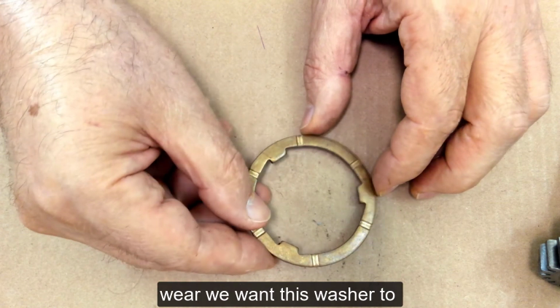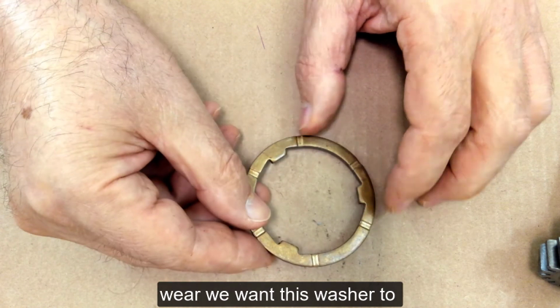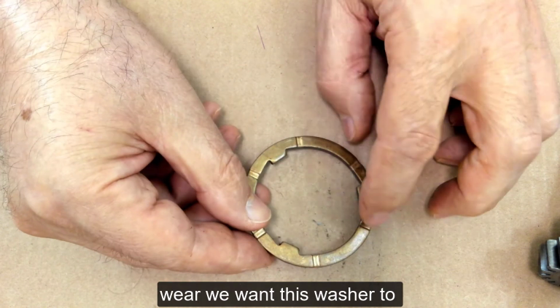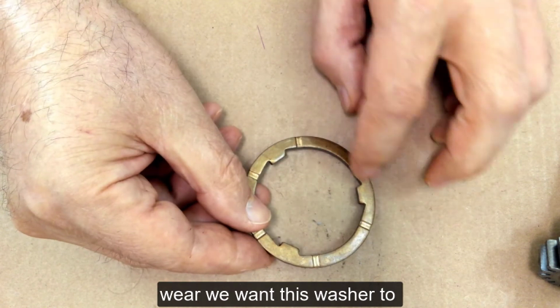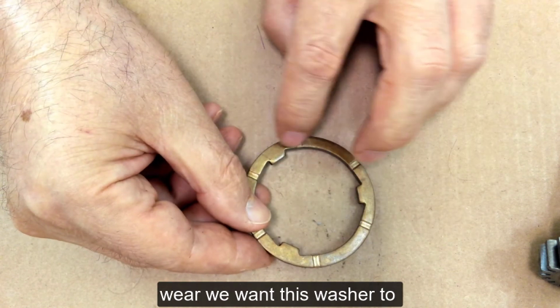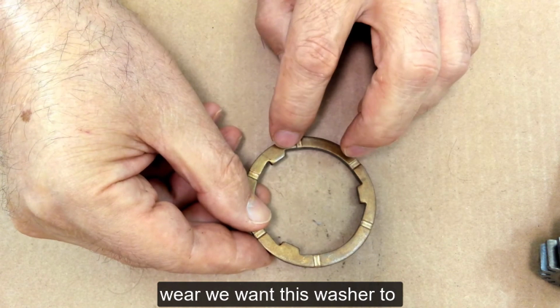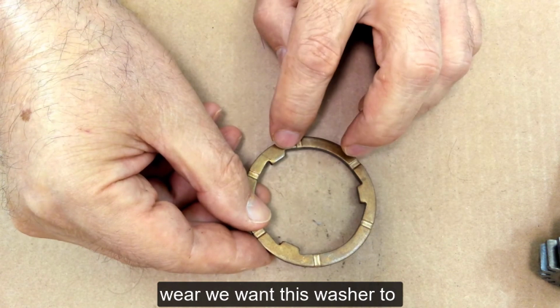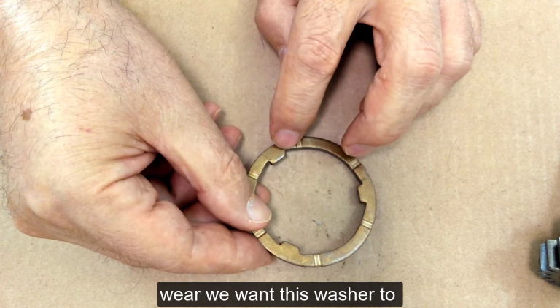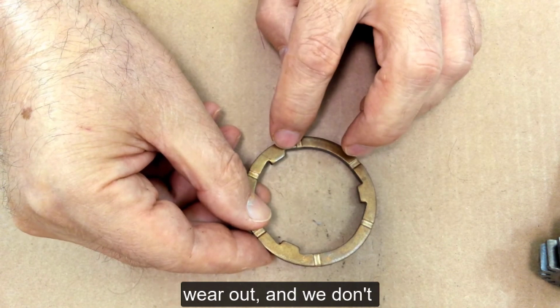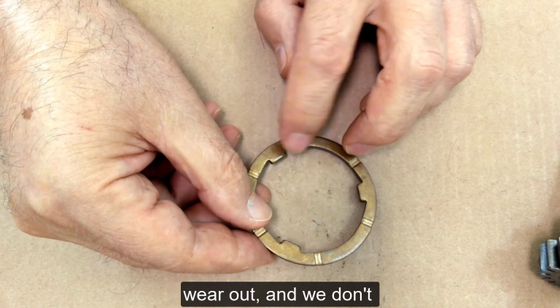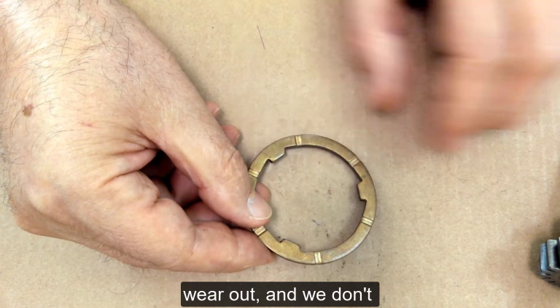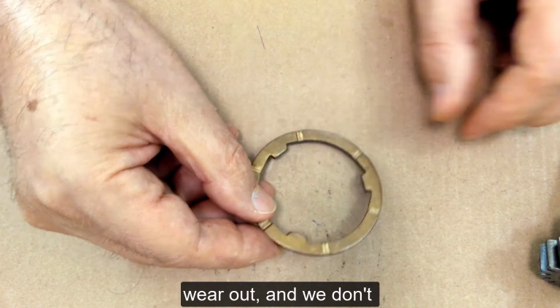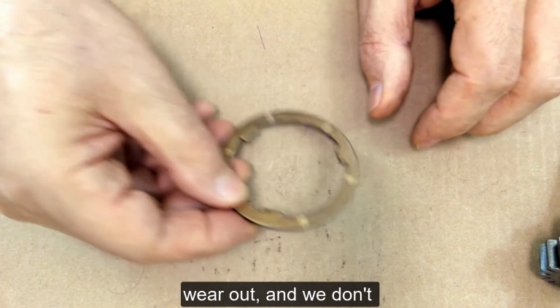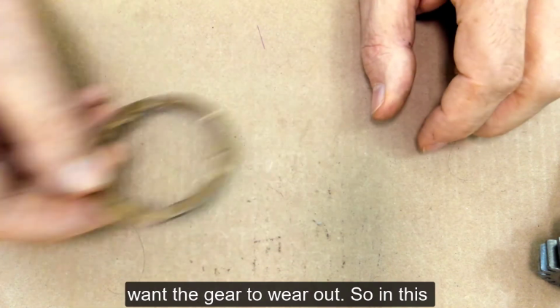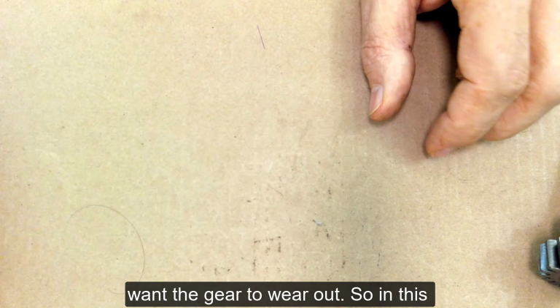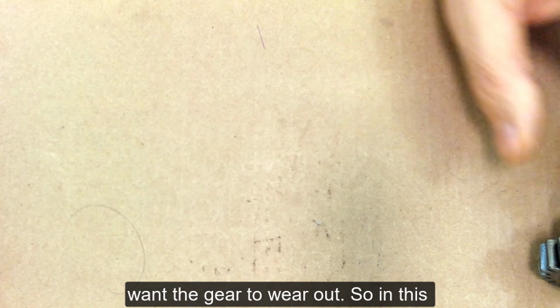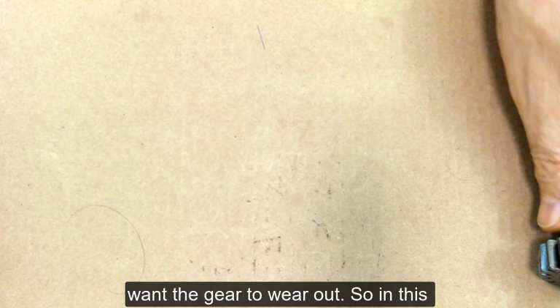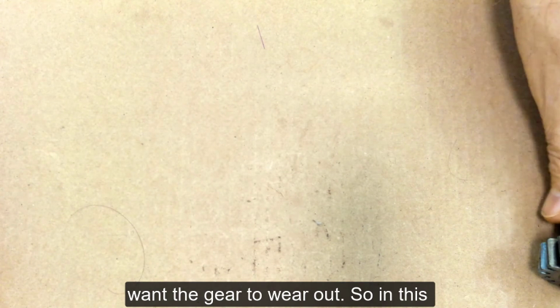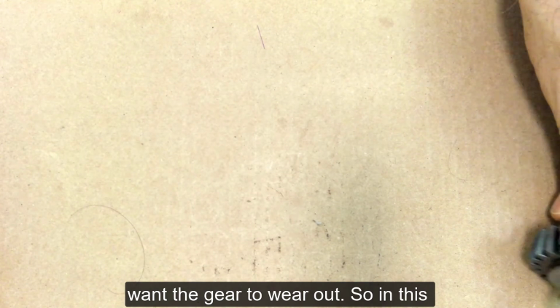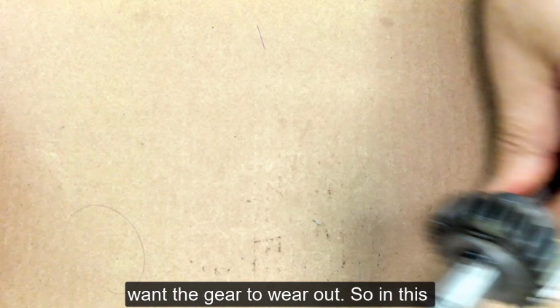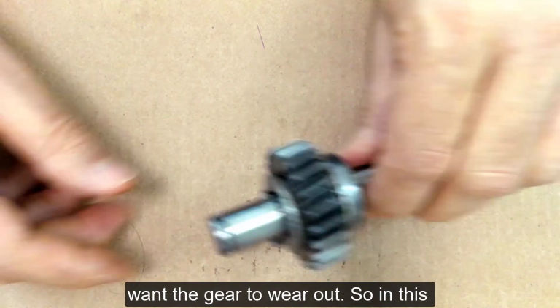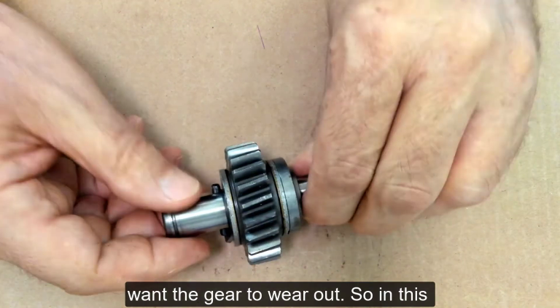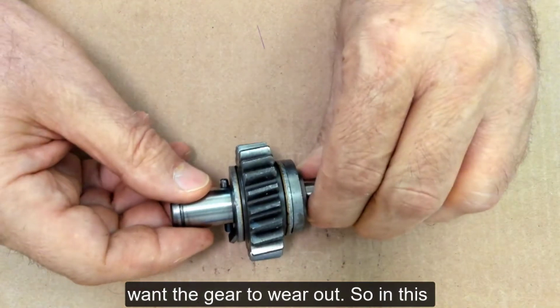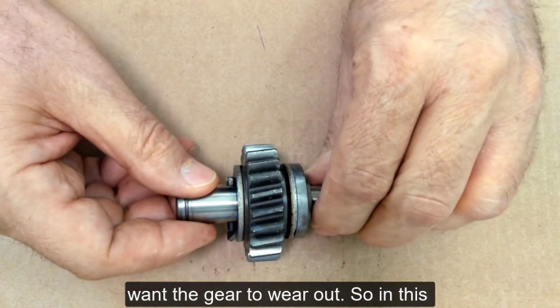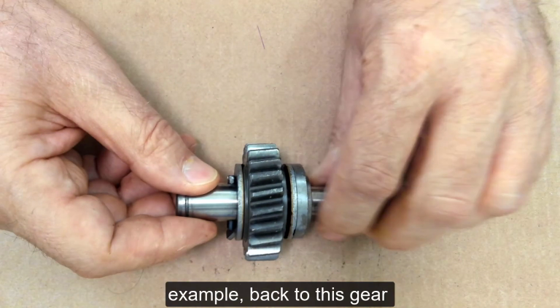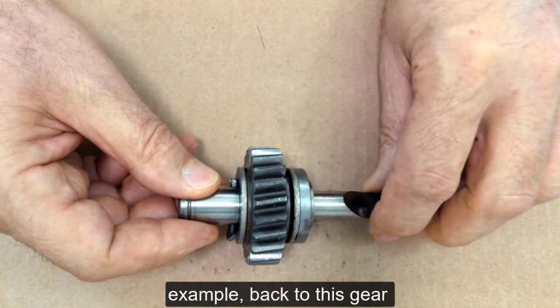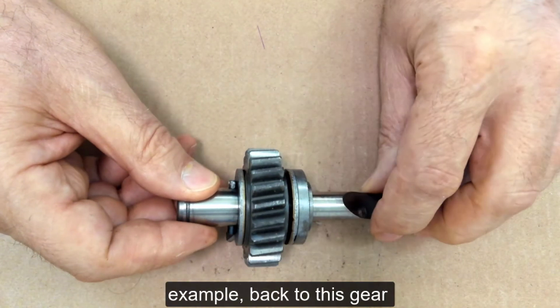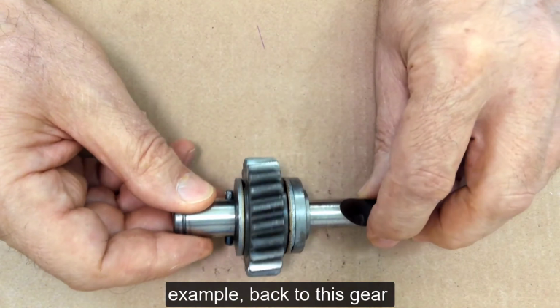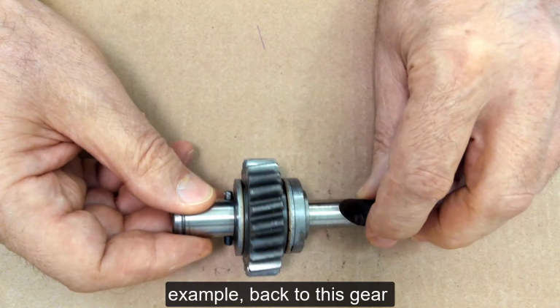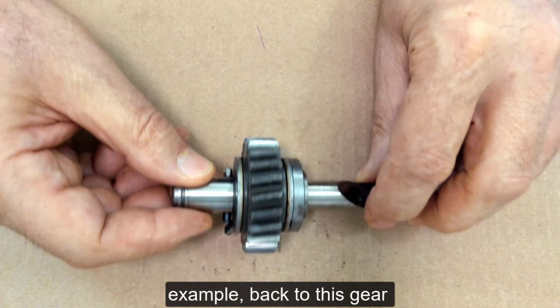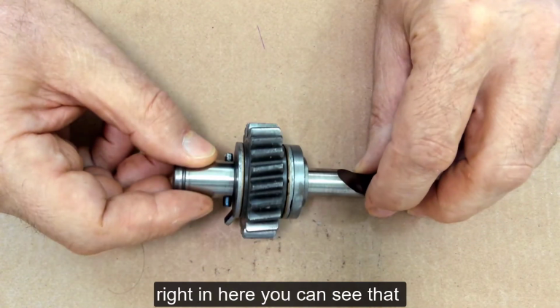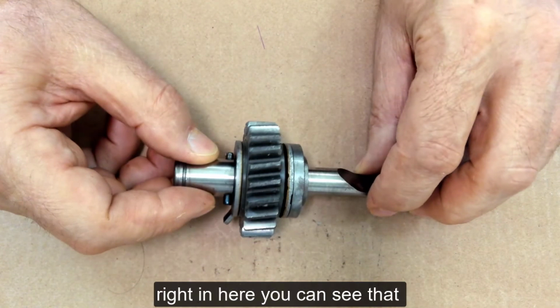we want this washer to wear out, and we don't want the gear to wear out. So in this example, back to this gear right in here,